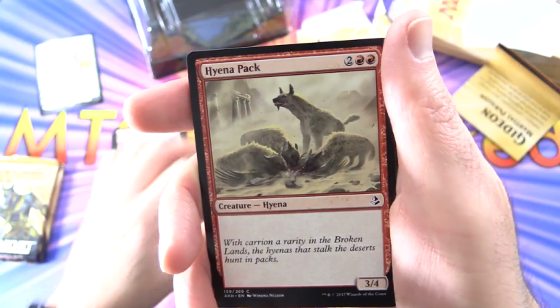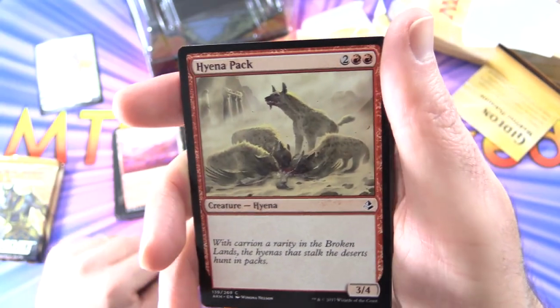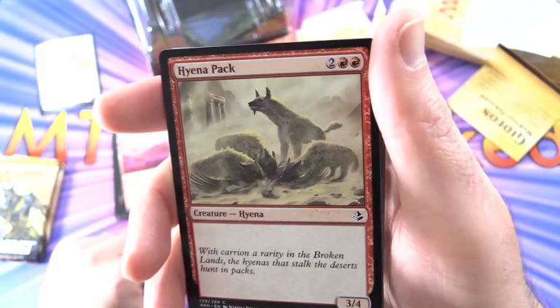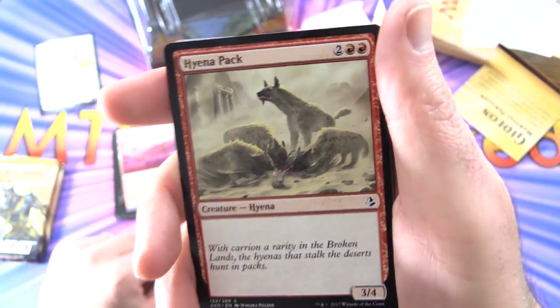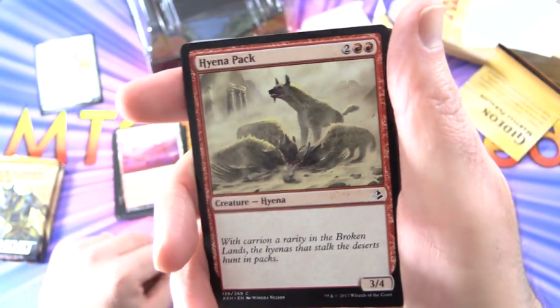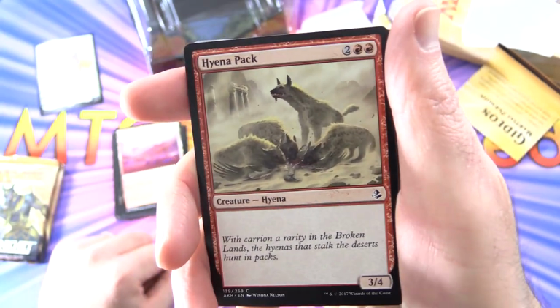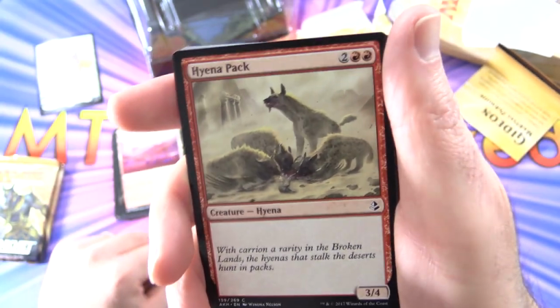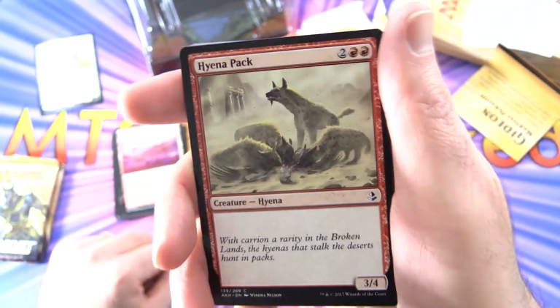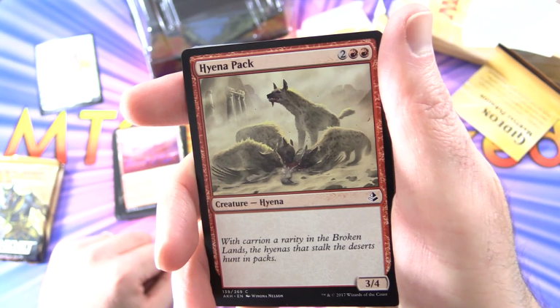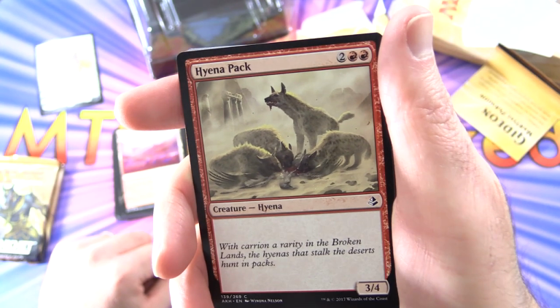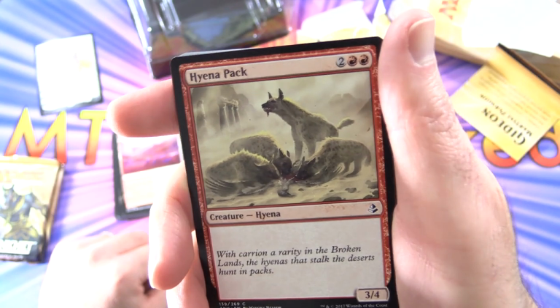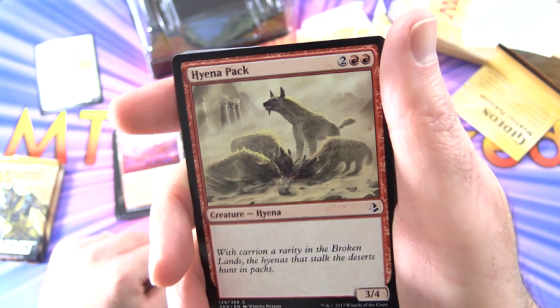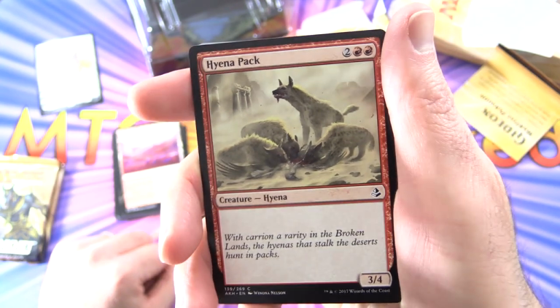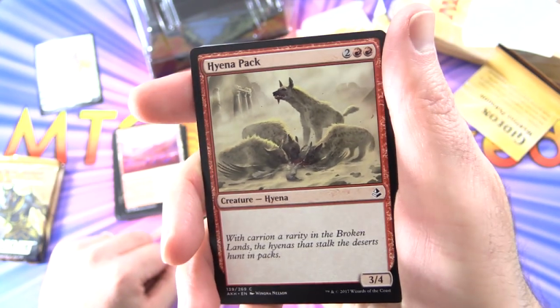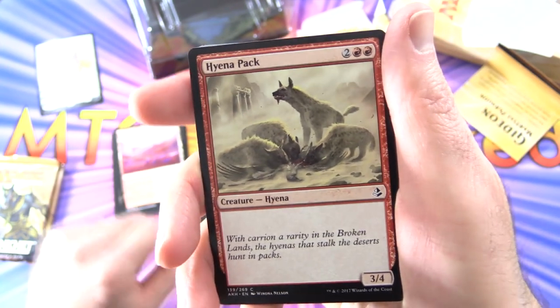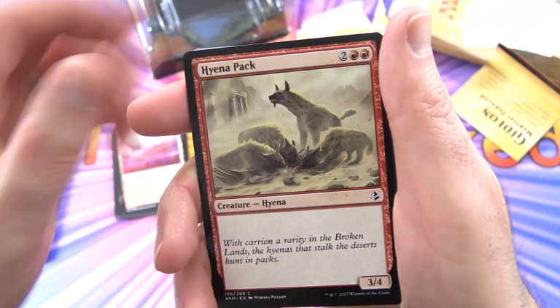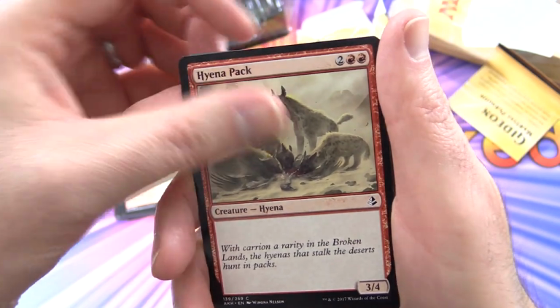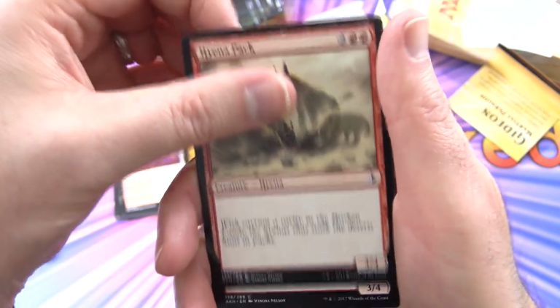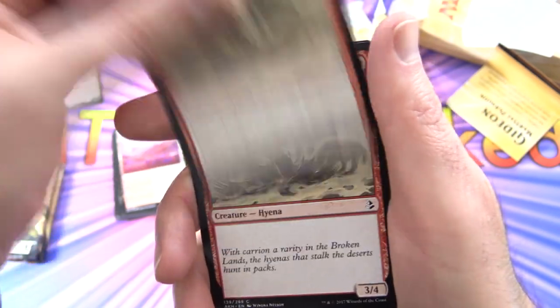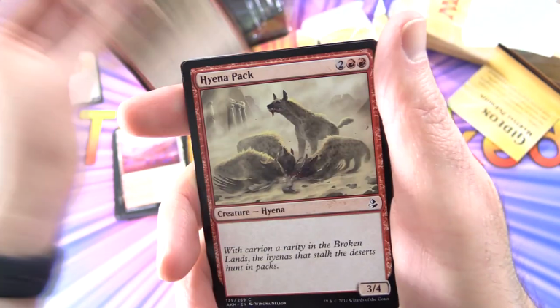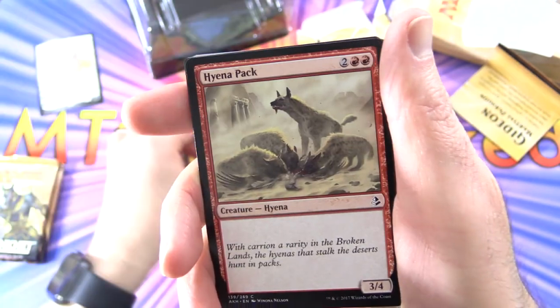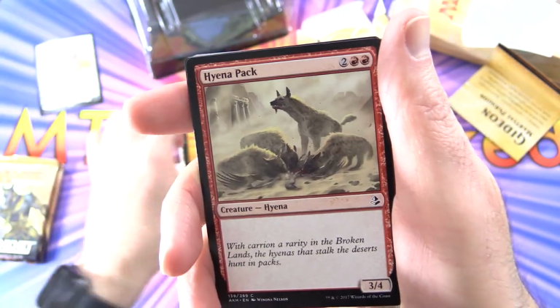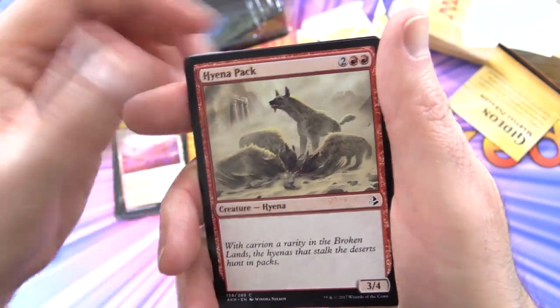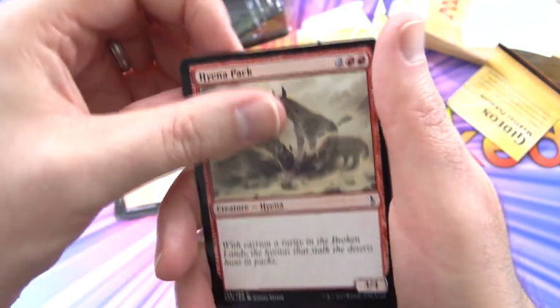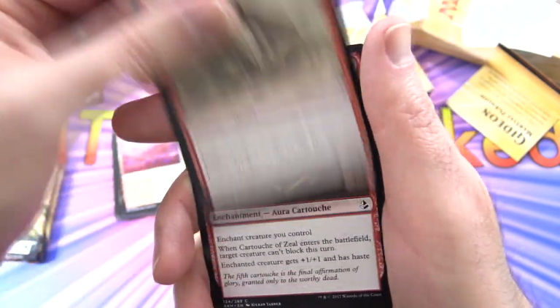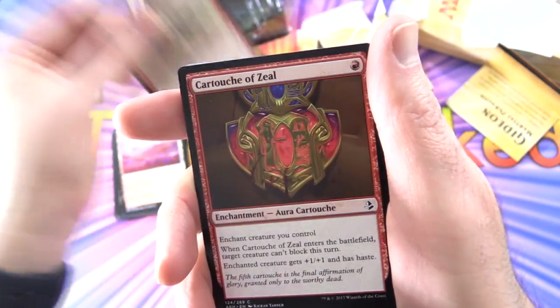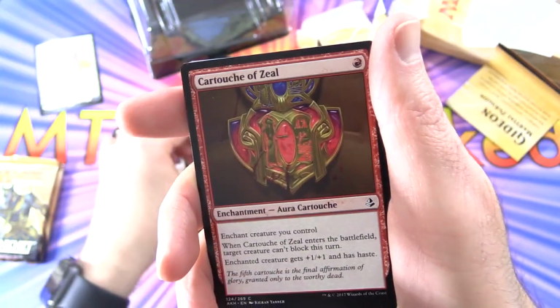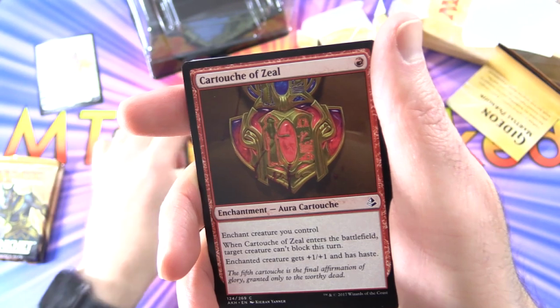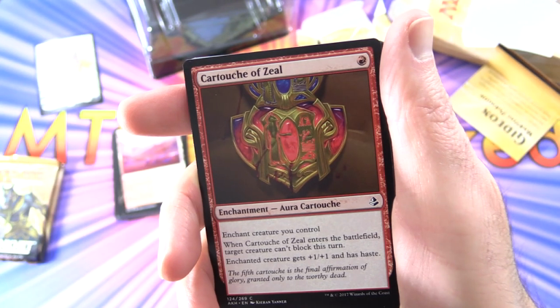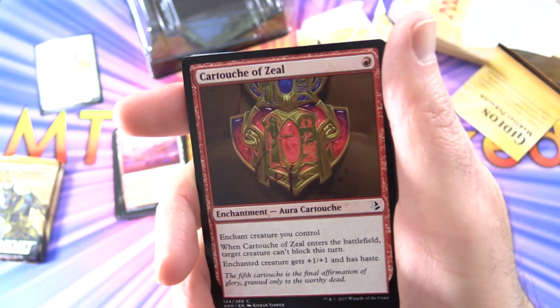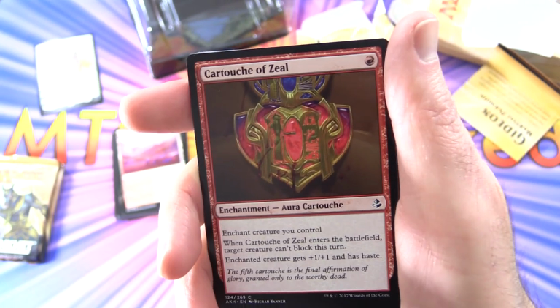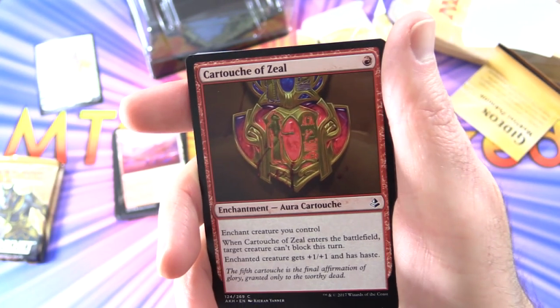Hyena Pack — Creature Hyena 3/4 for 4 mana. Just a regular mid-range creature there to help fill out the mana curve. Two of those.